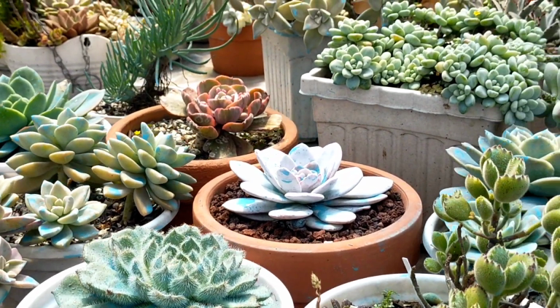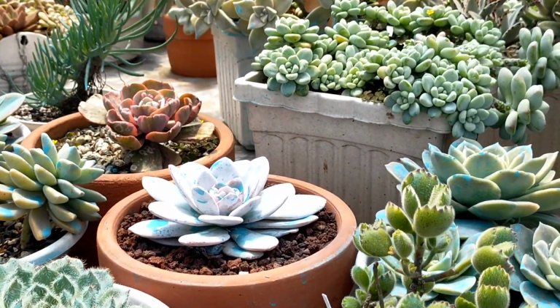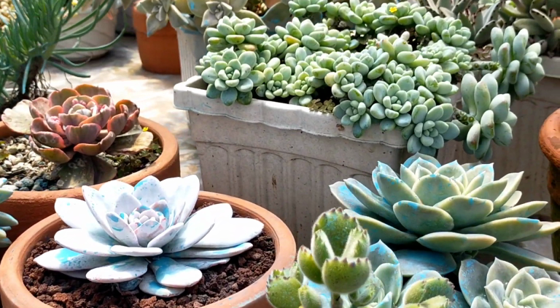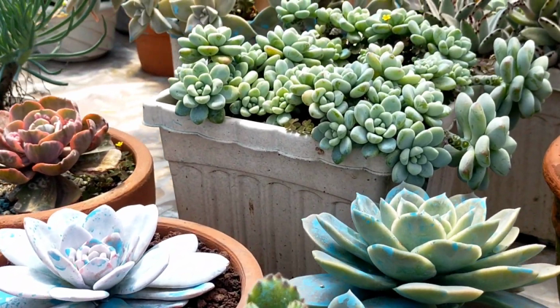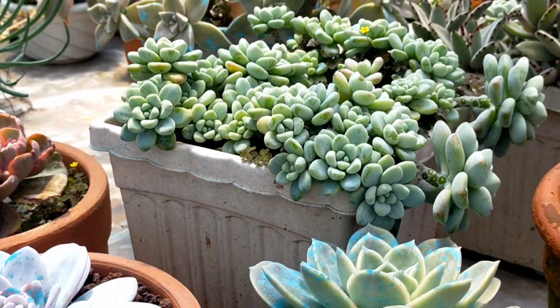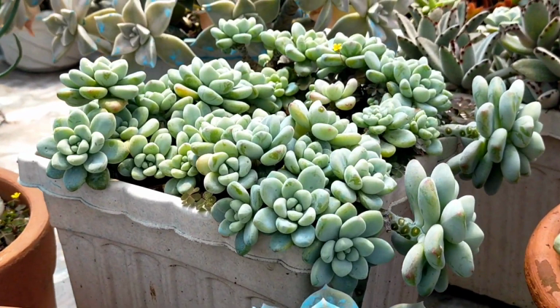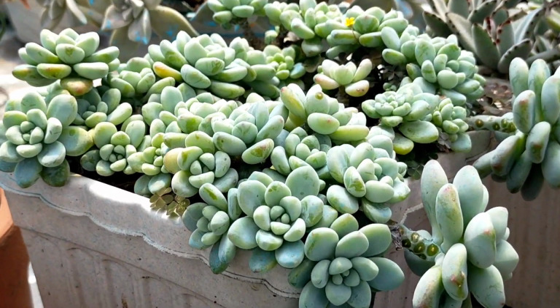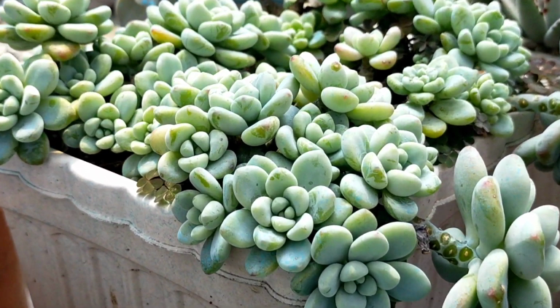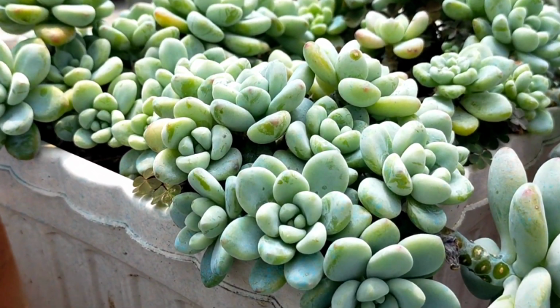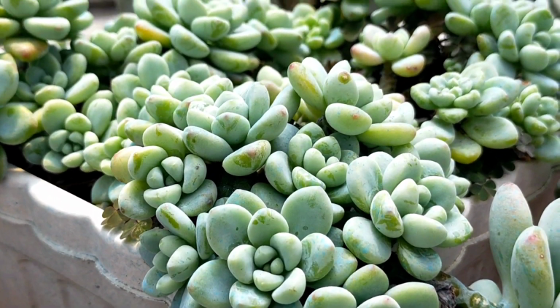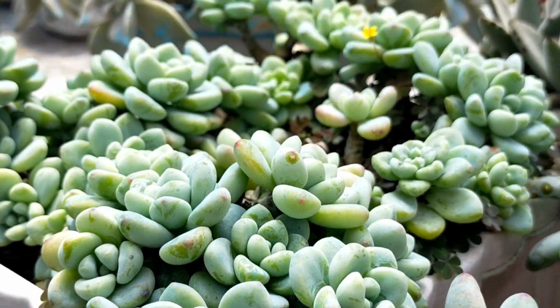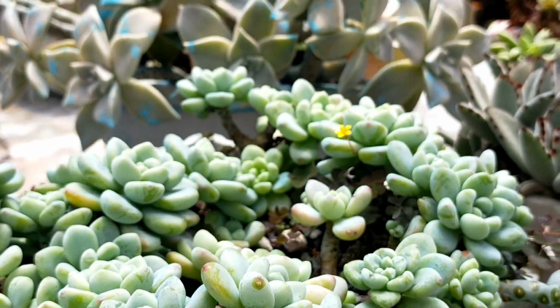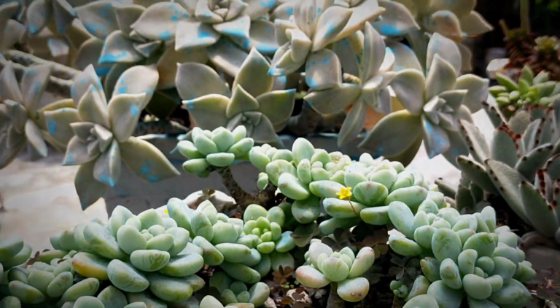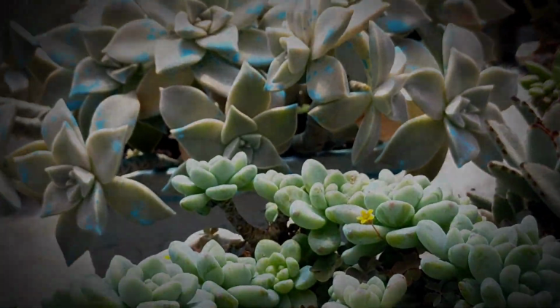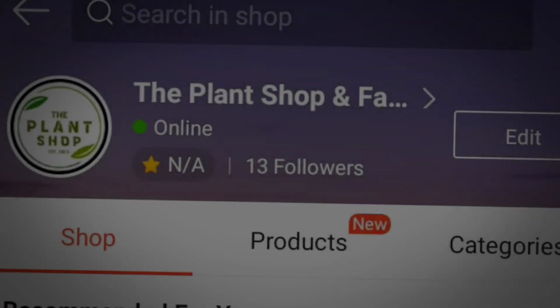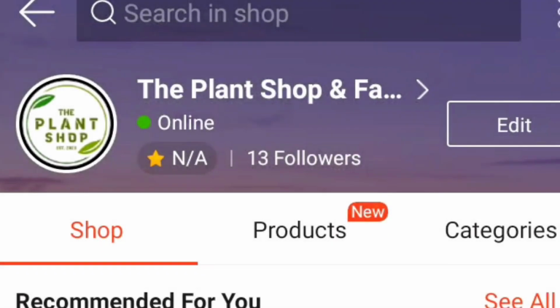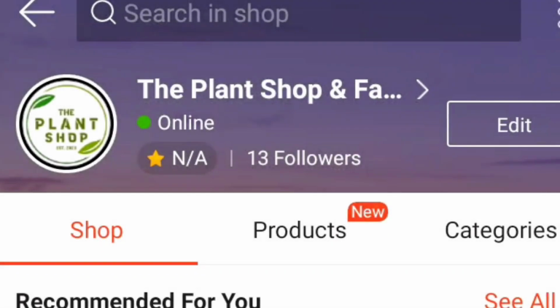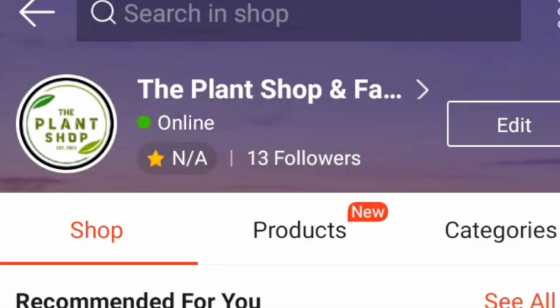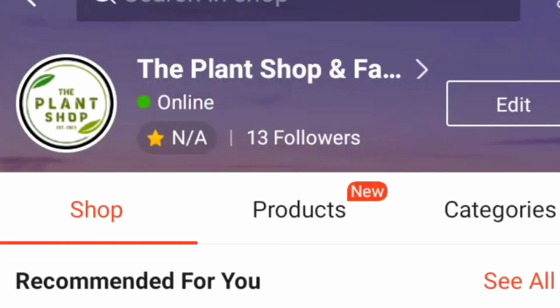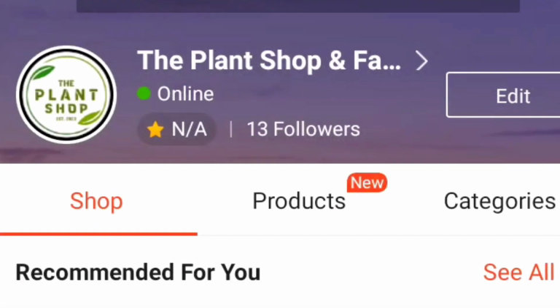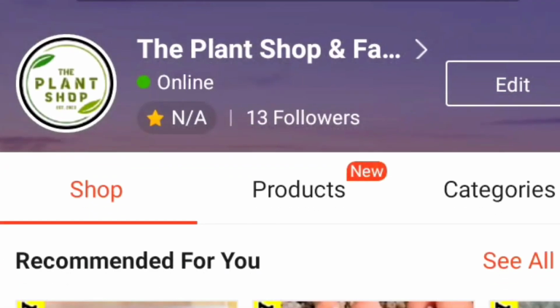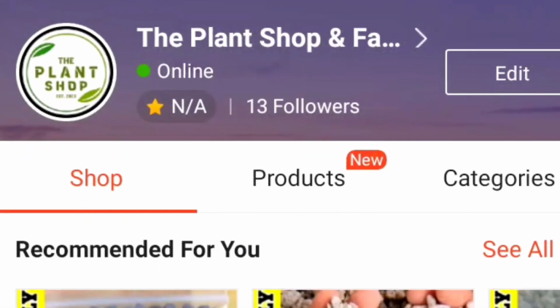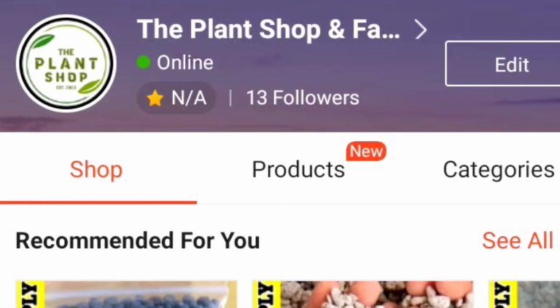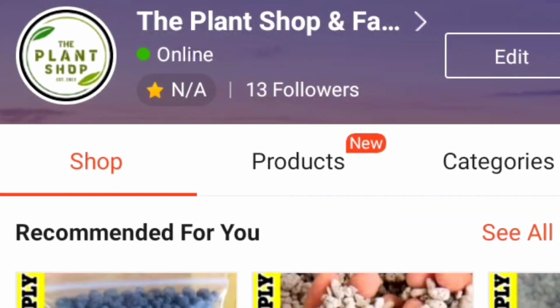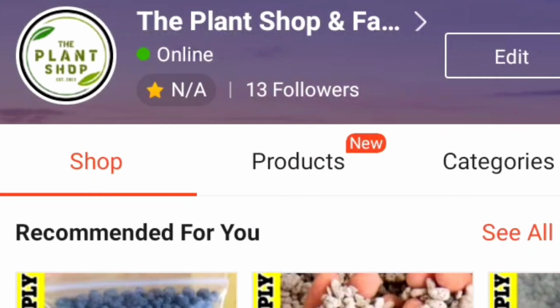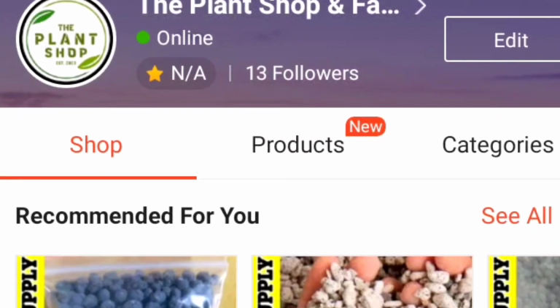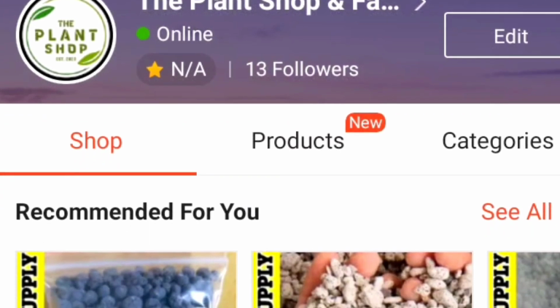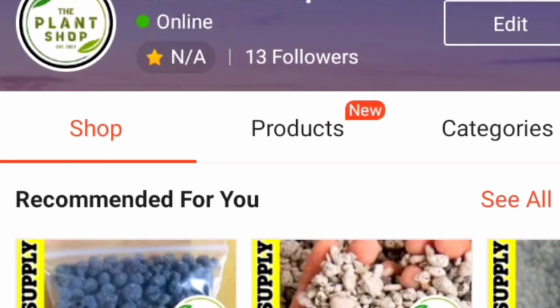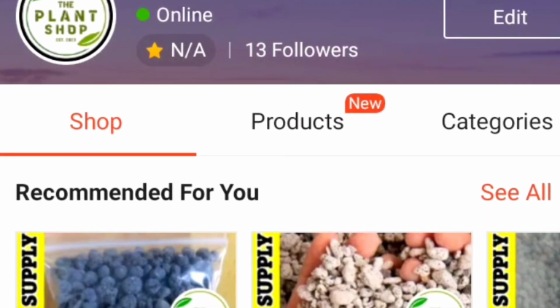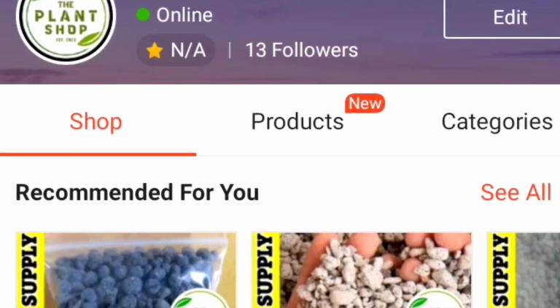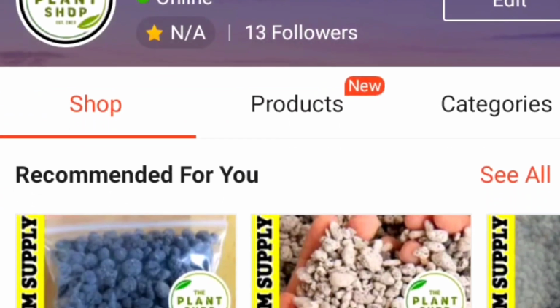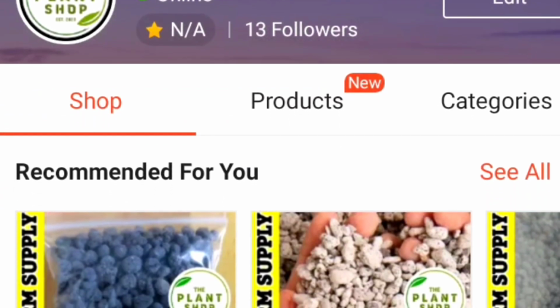Thank you sa lahat ng nagsusupport sa atin. And by the way, isingit ko na lang din — kung napansin ninyo, close na yung mga old Shopee accounts natin. And ito na yung bago nating shop, yung The Plant Shop and Farm Supply.